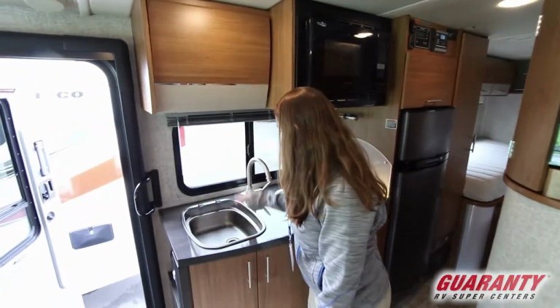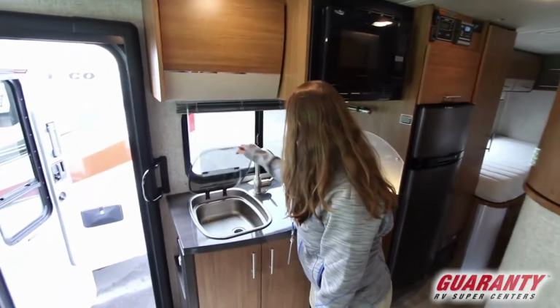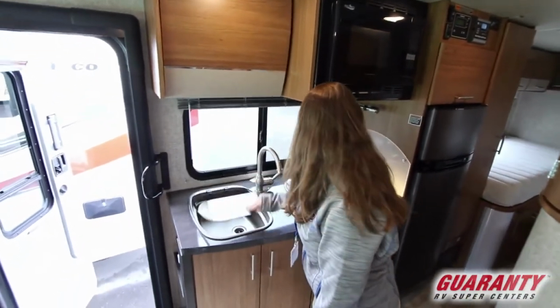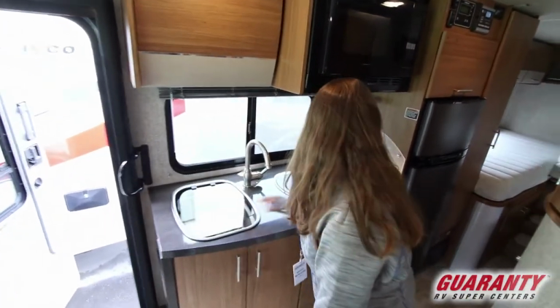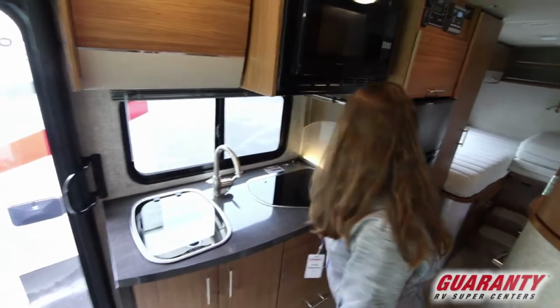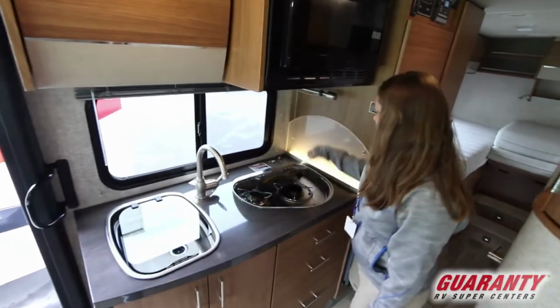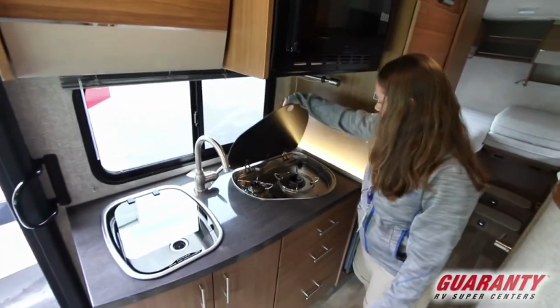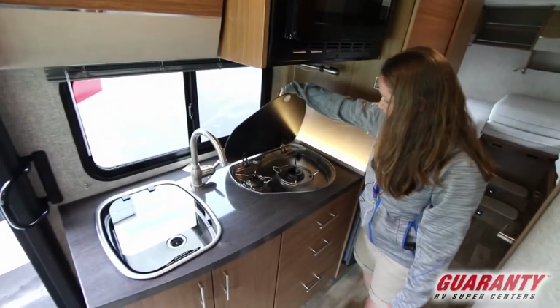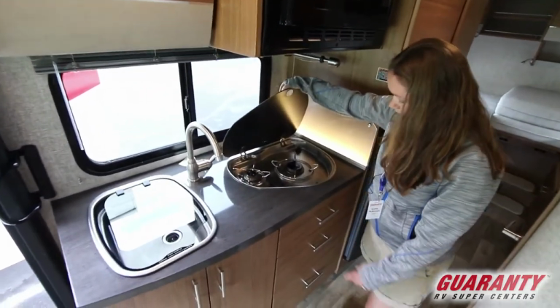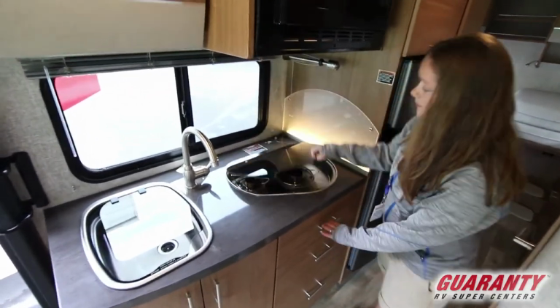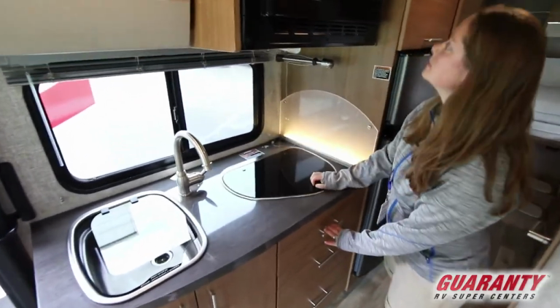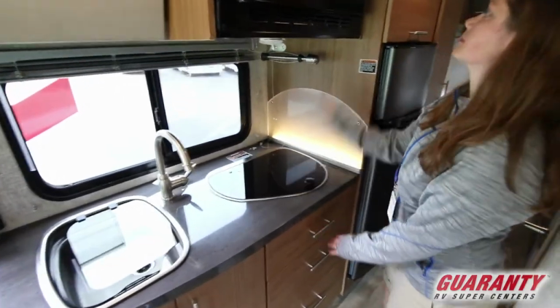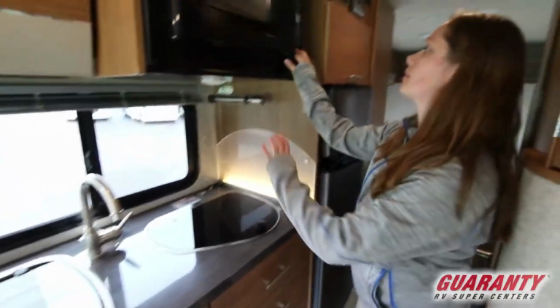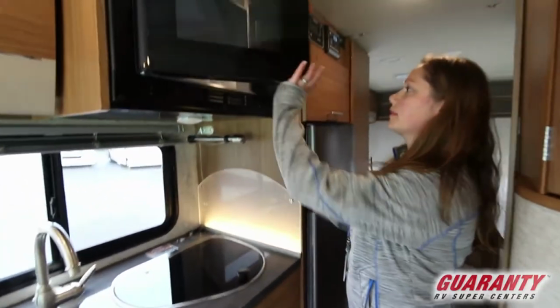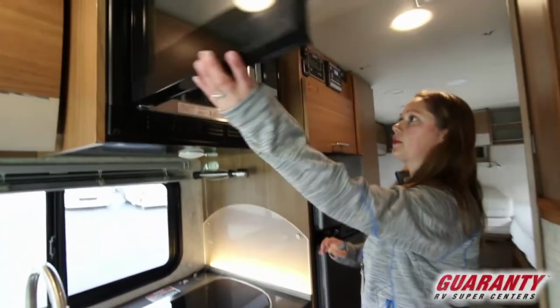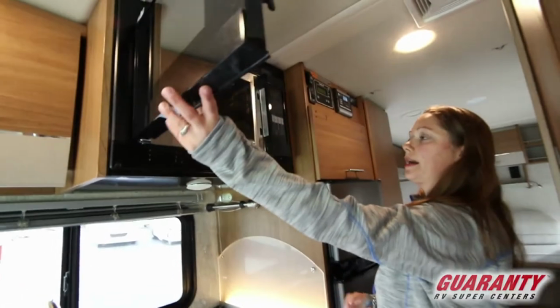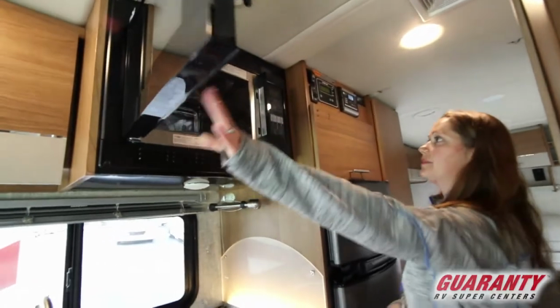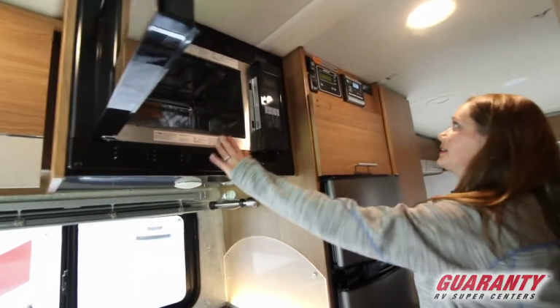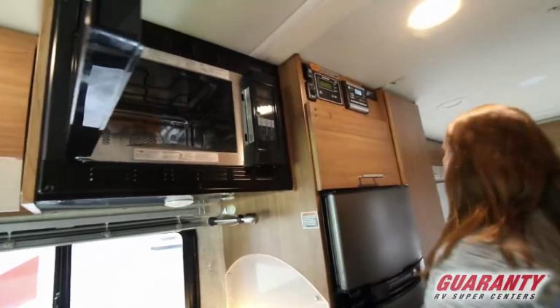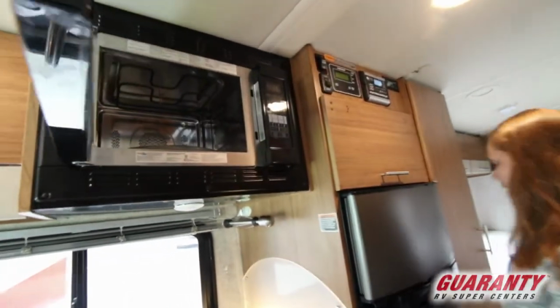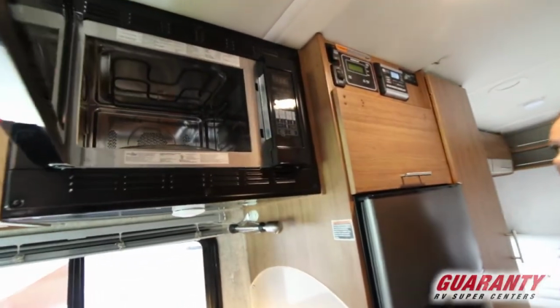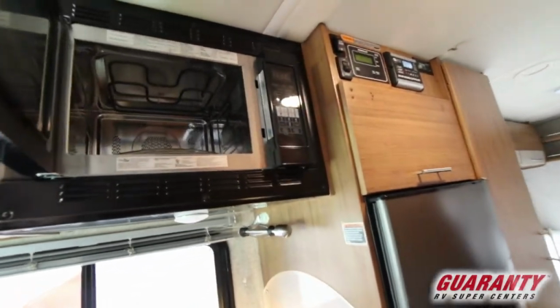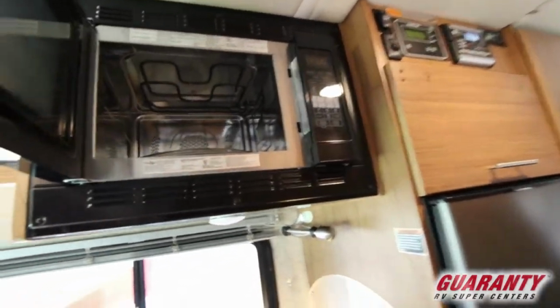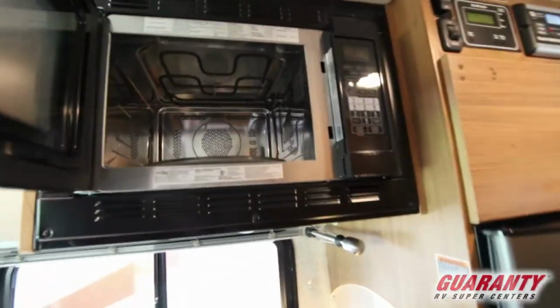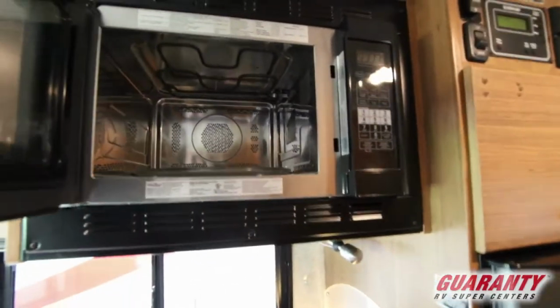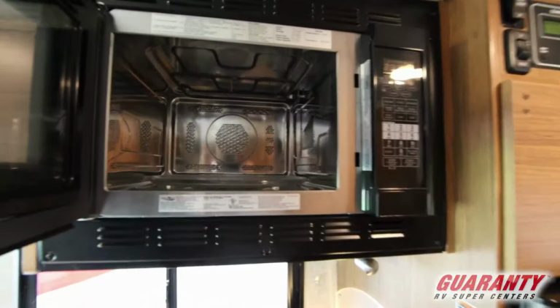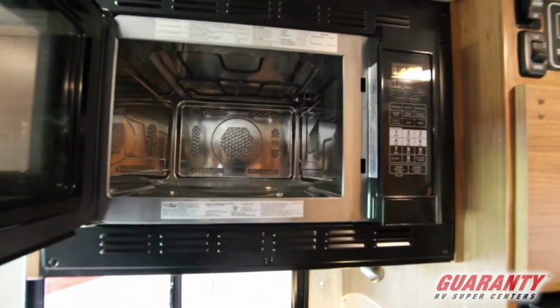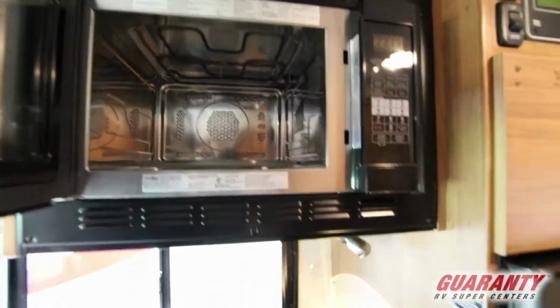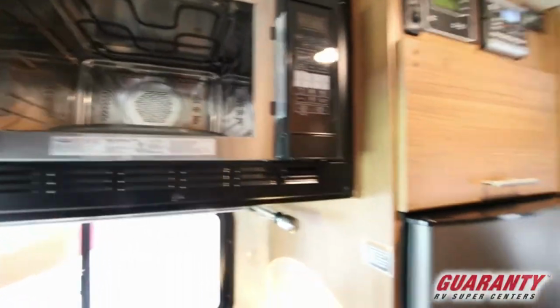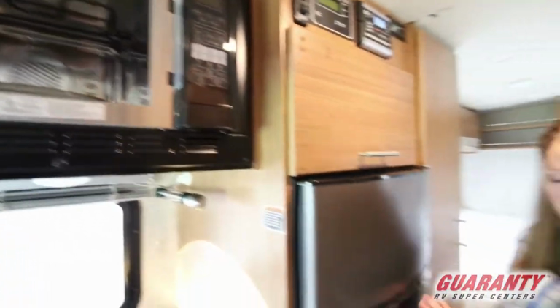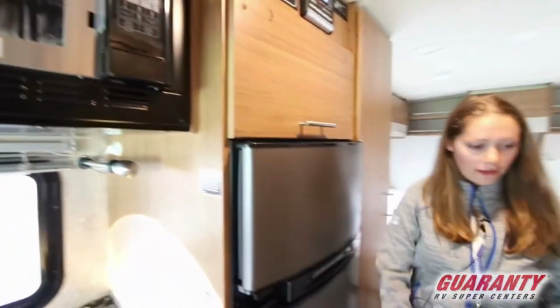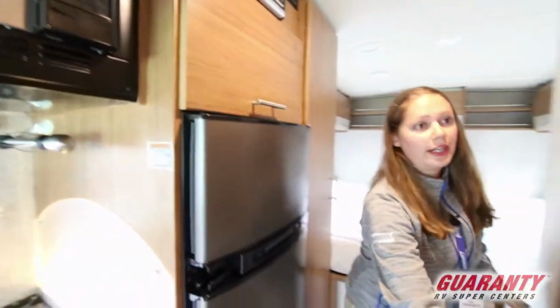Stainless steel sink. You've got a two-burner stove, and of course your microwave — this is going to be a convection microwave oven. And your RV fridge.